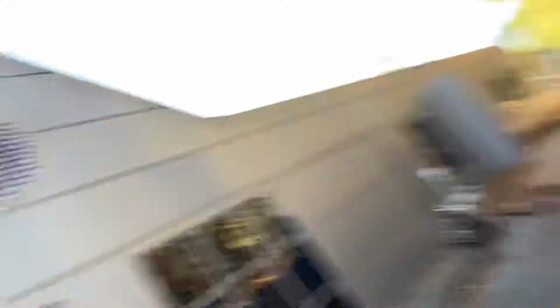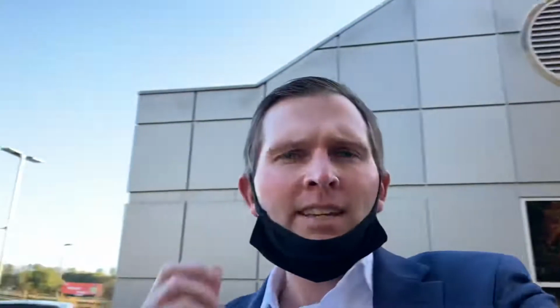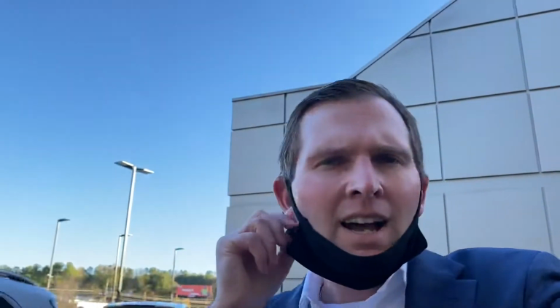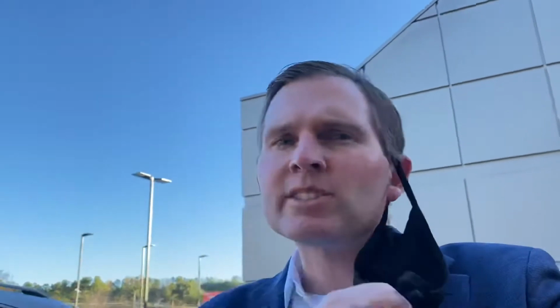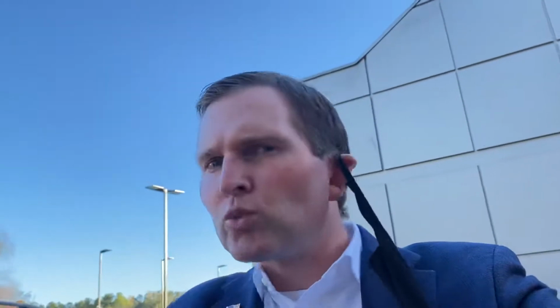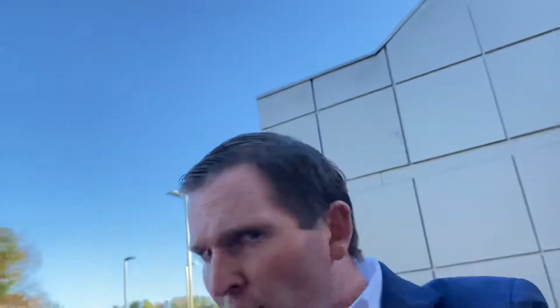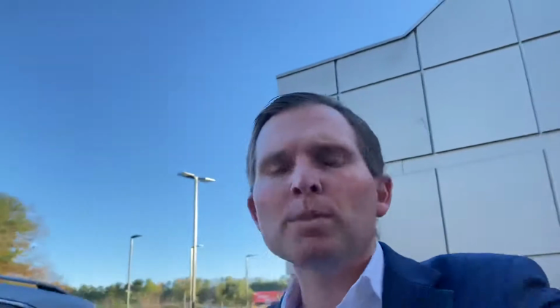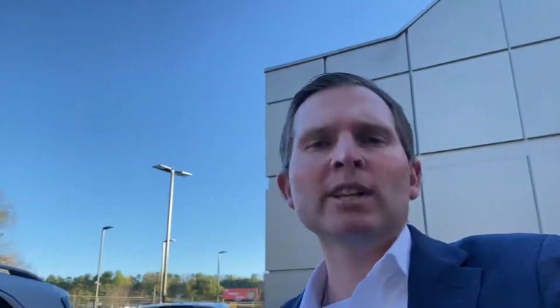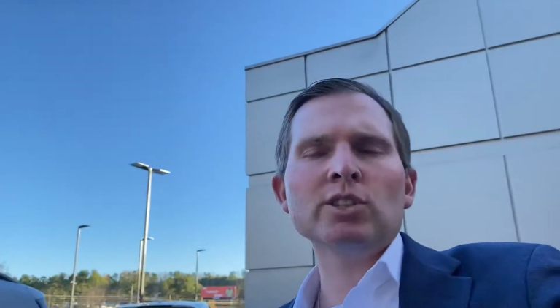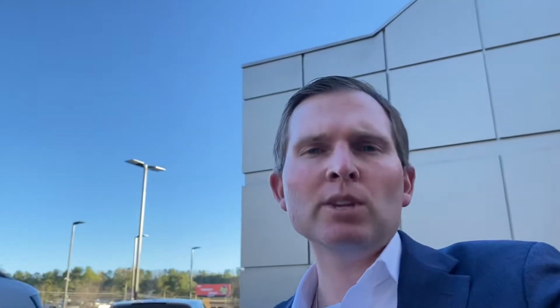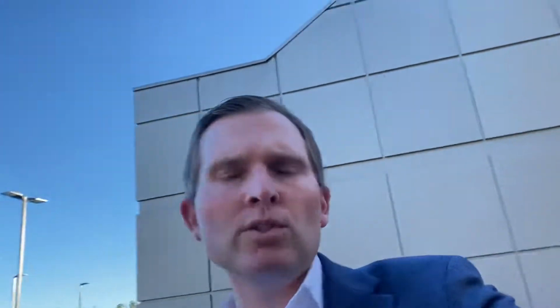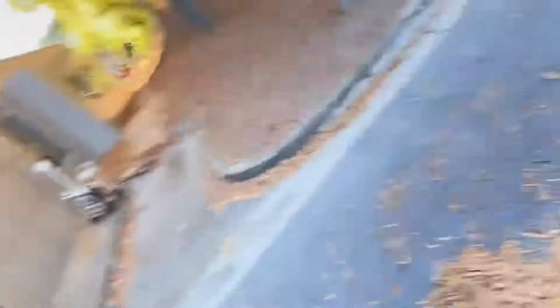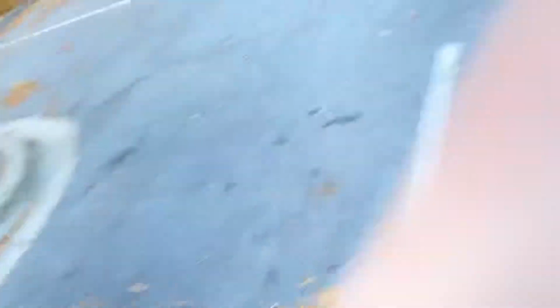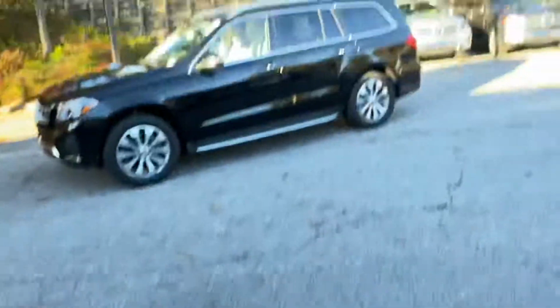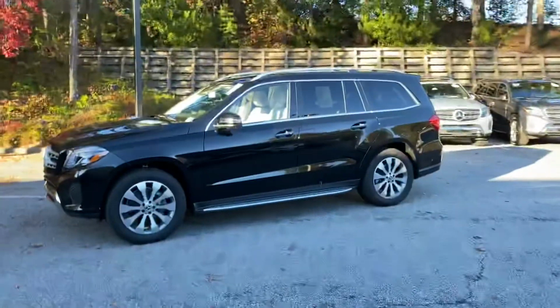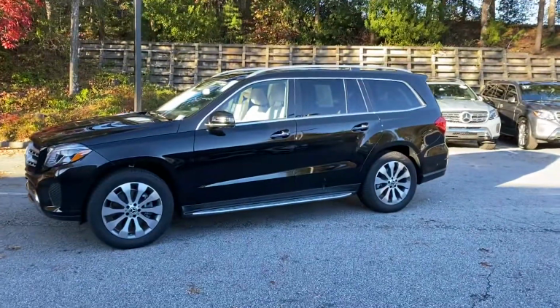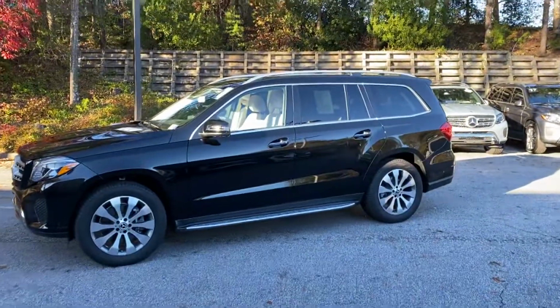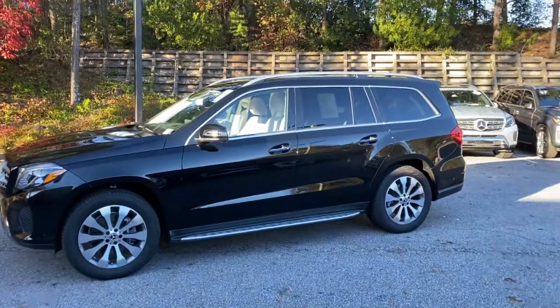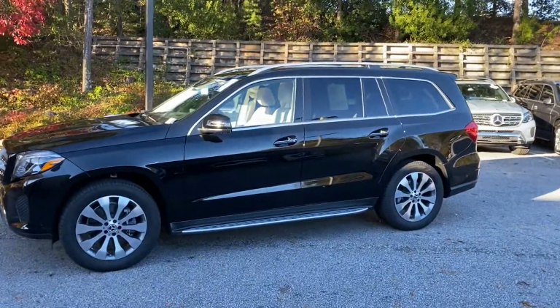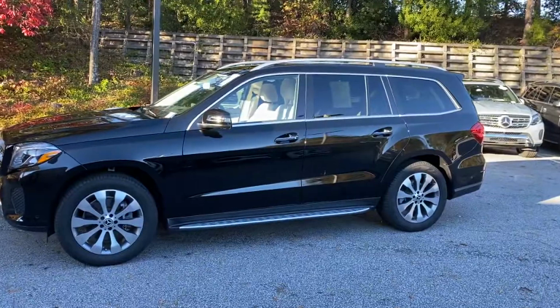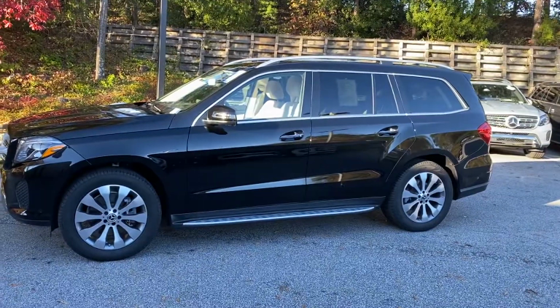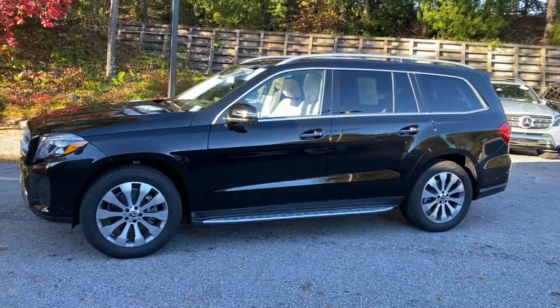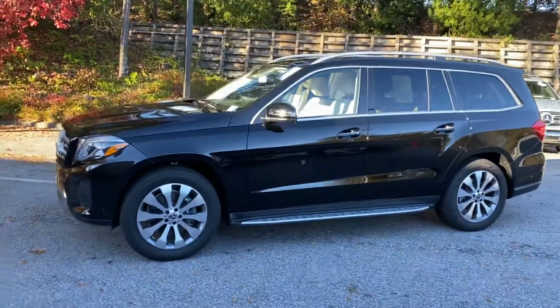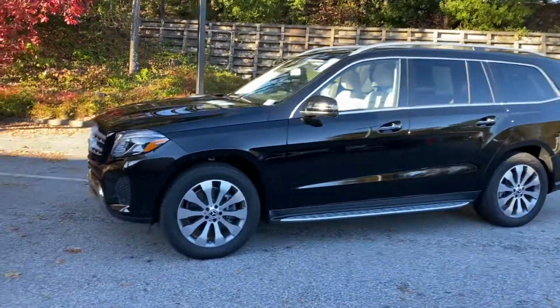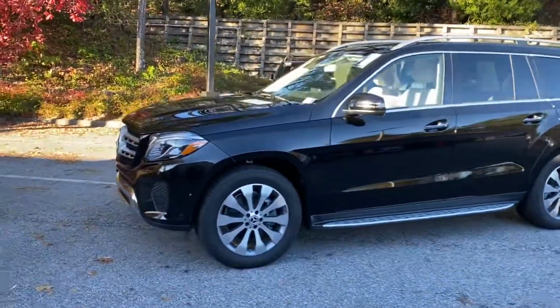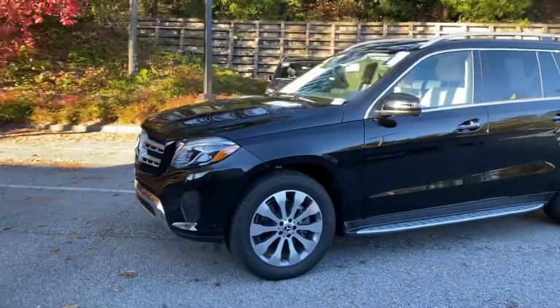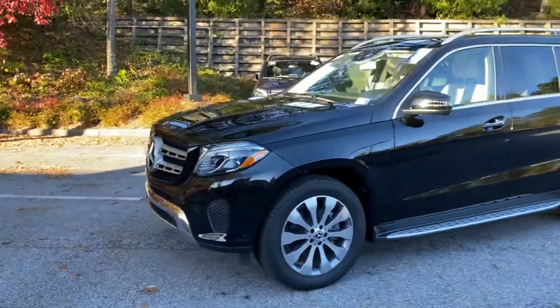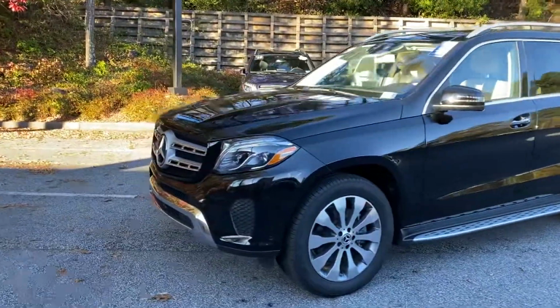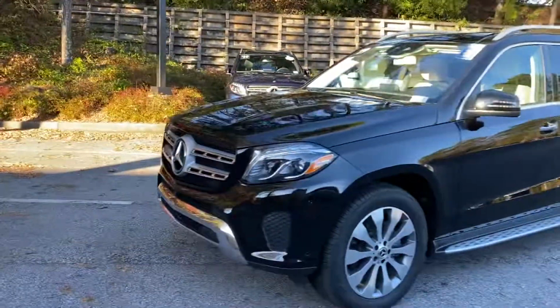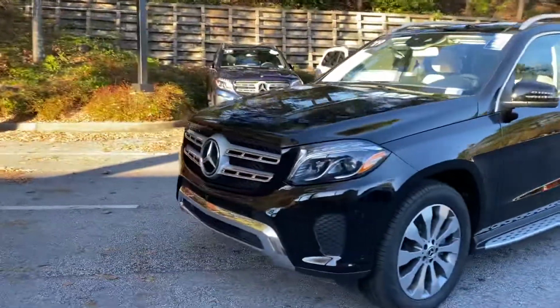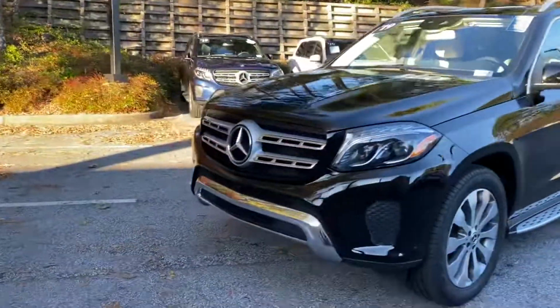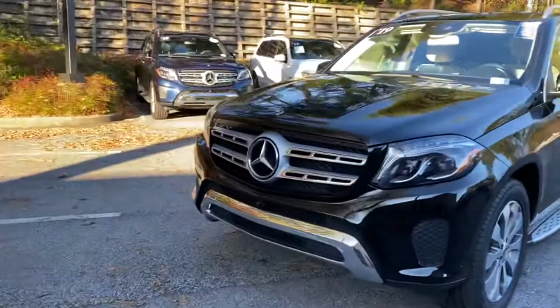Hi Don, this is Ryan over at RBM of Atlanta — good speaking with you. I wanted to show you the 2019 GLS, just do a quick walk-around. I know we have a lot of pictures online.